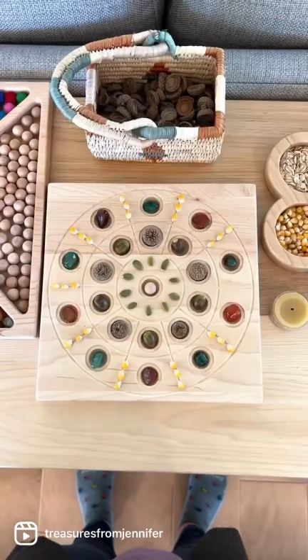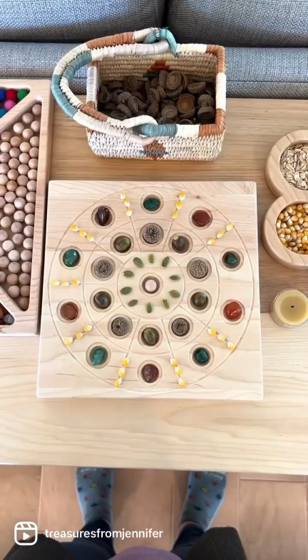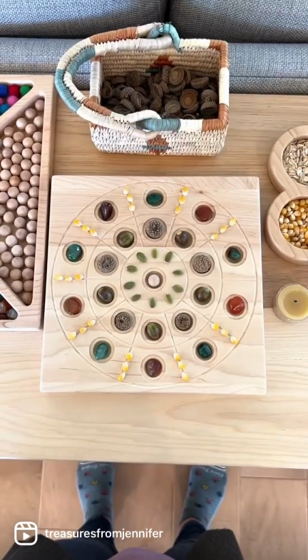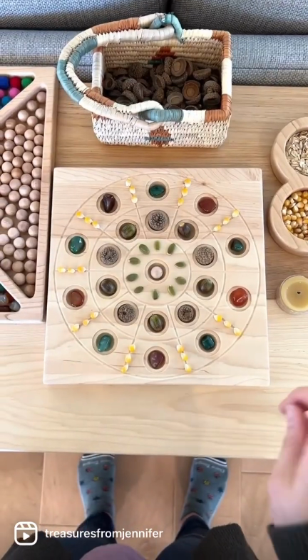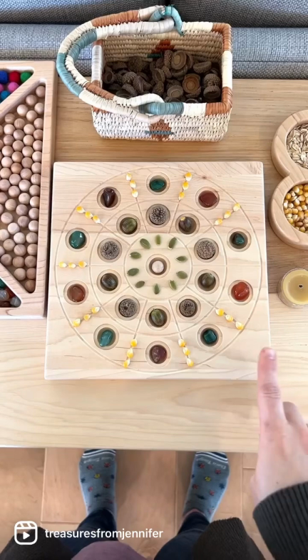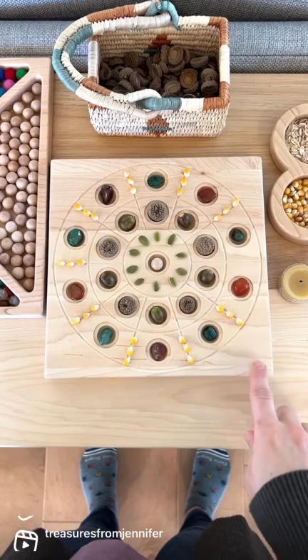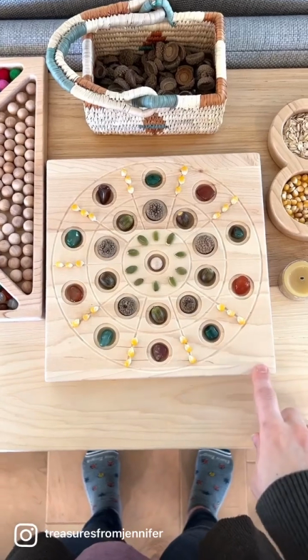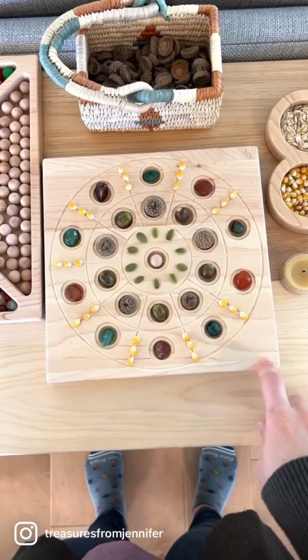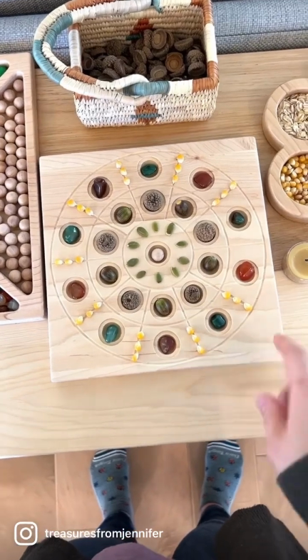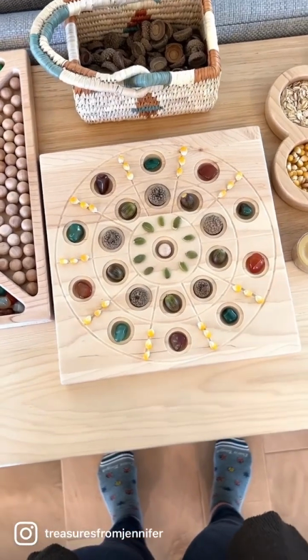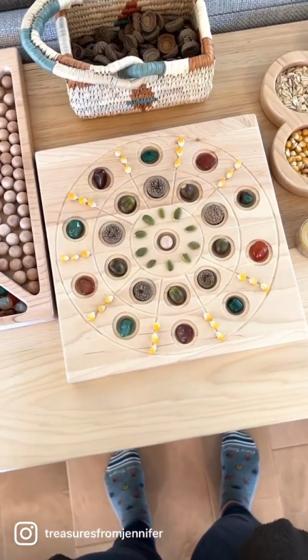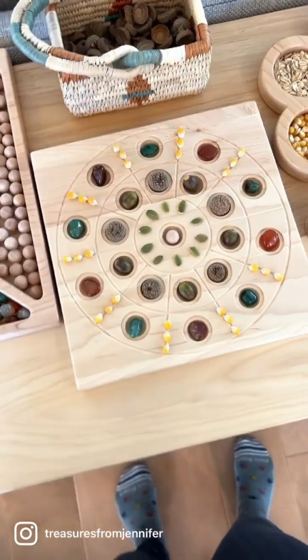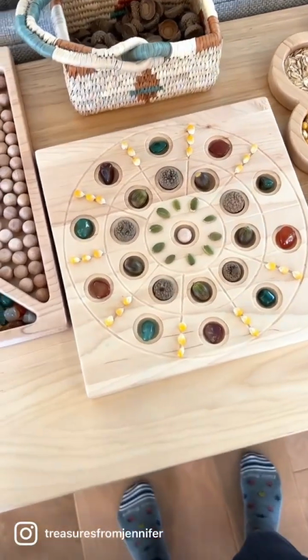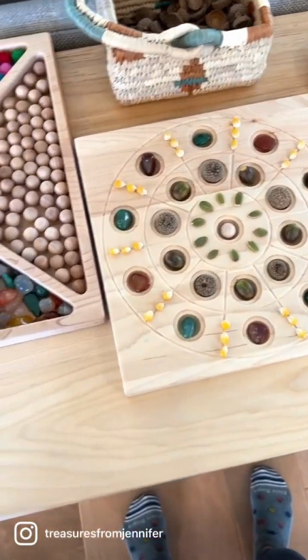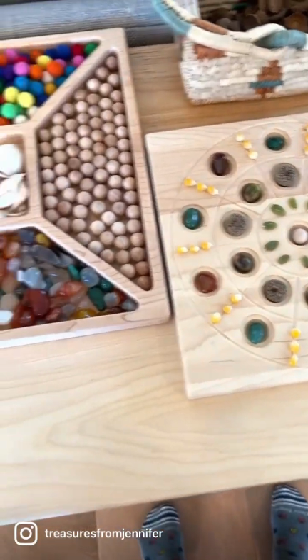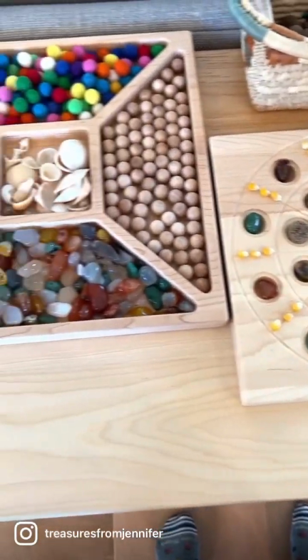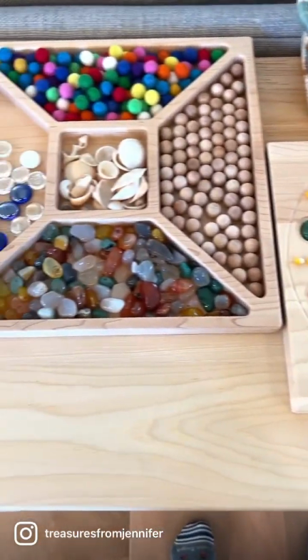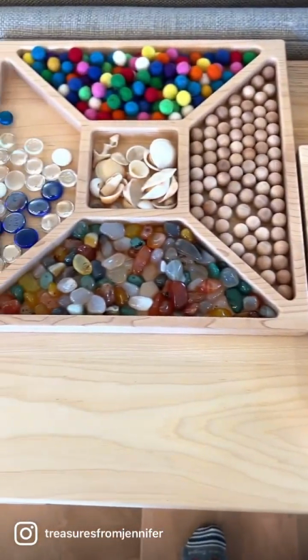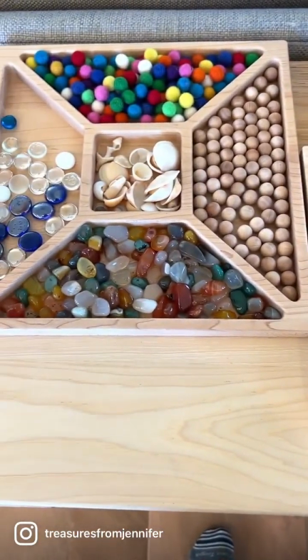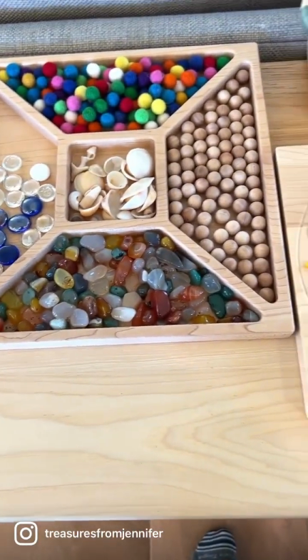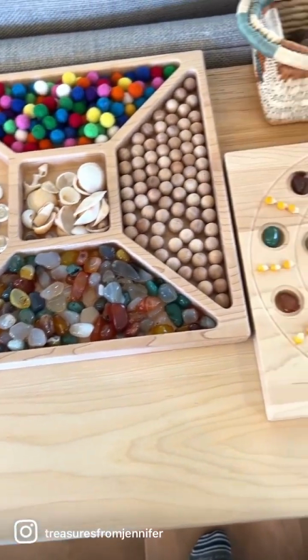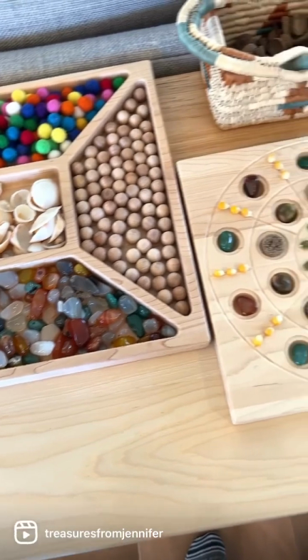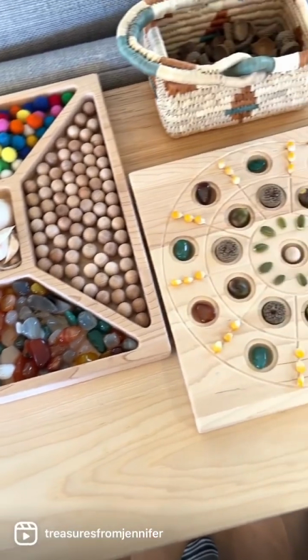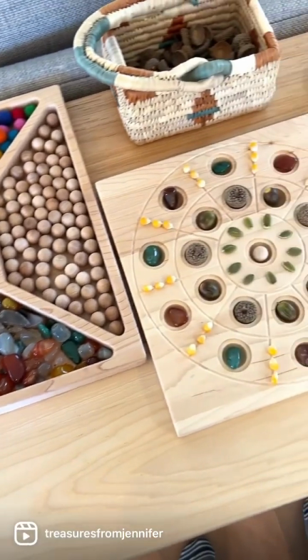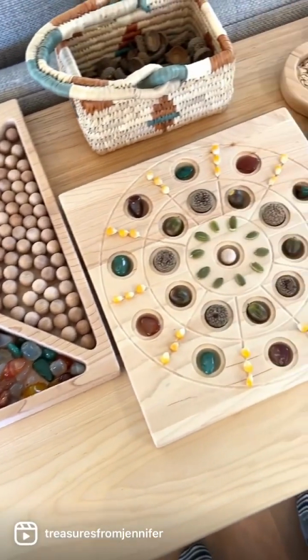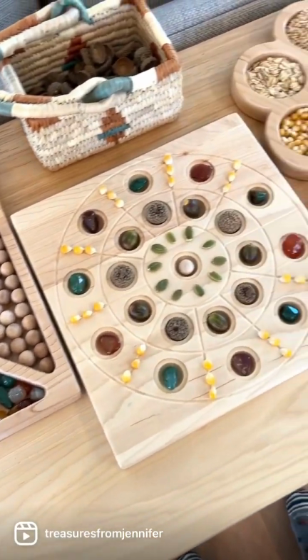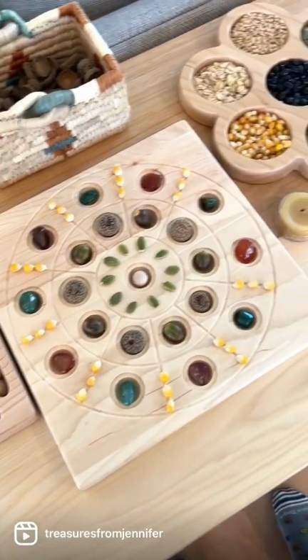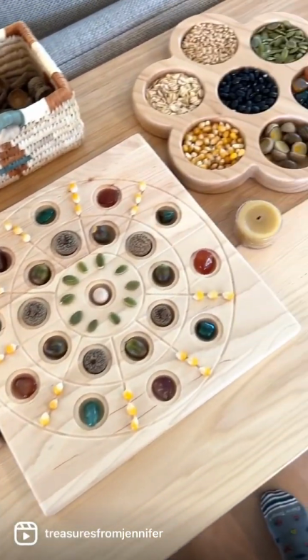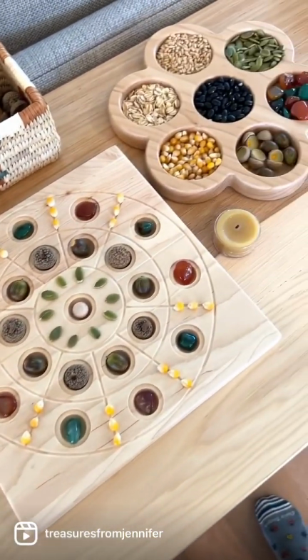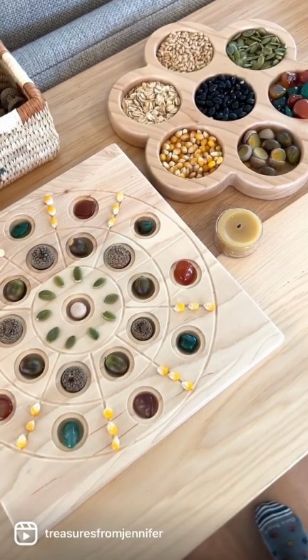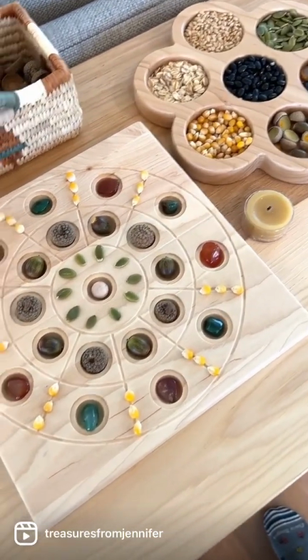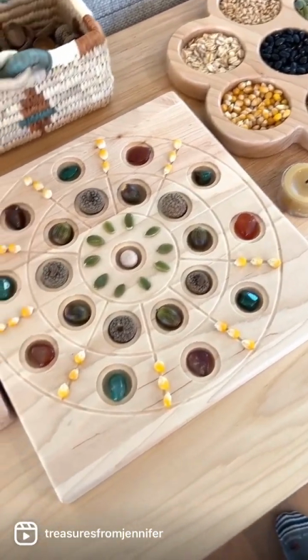One more idea for the board is to use it to do mandala designs, which is just really fun. You give your child a lot of different loose parts to play with — we have some acorns that we brought in and some dry food from the kitchen.